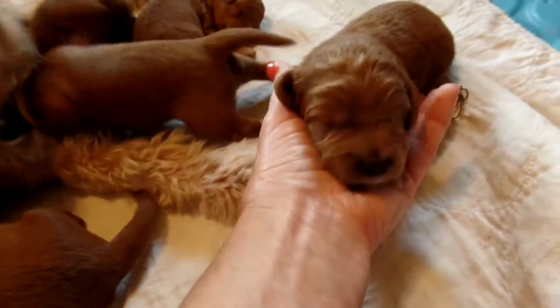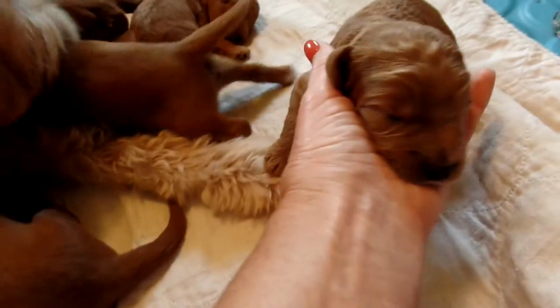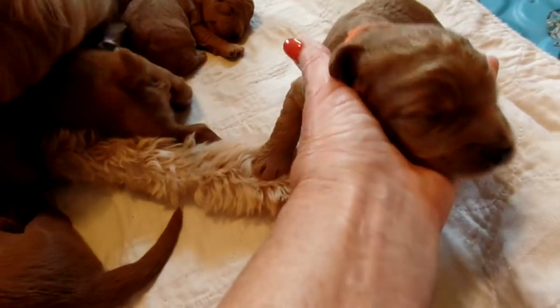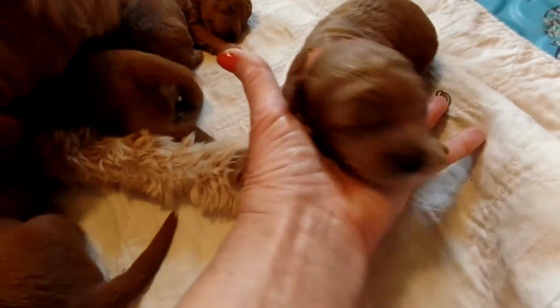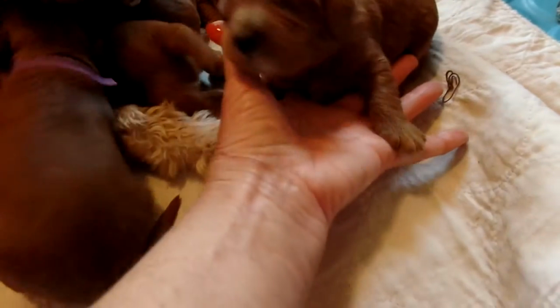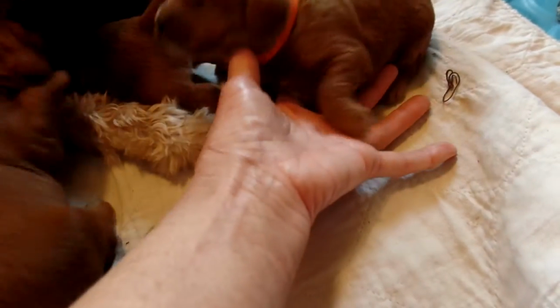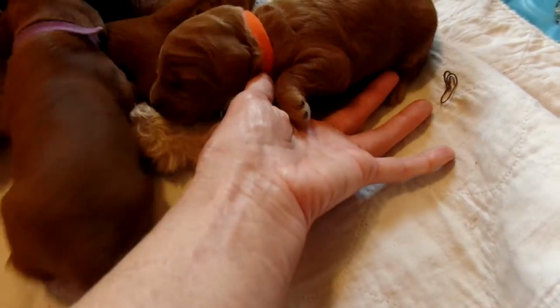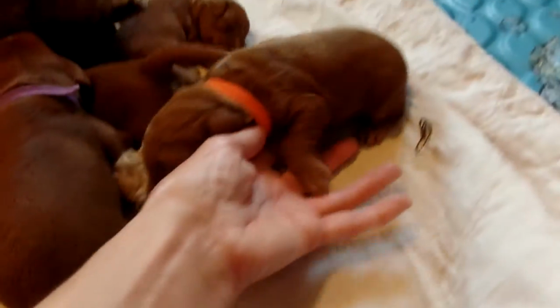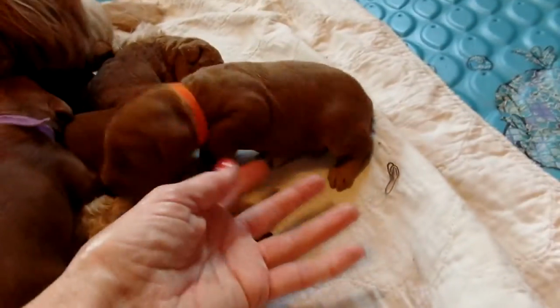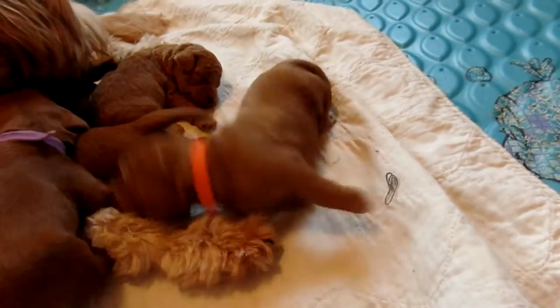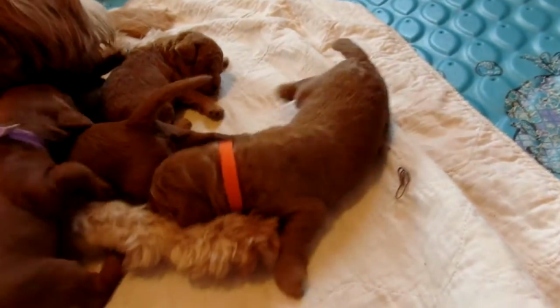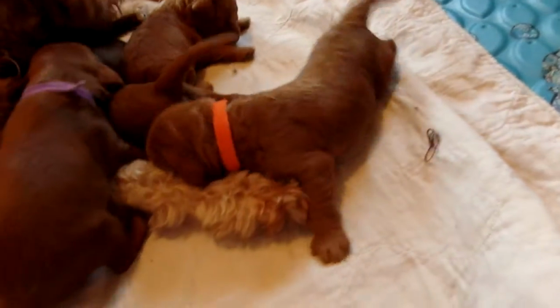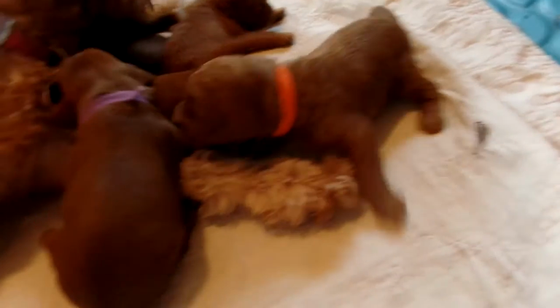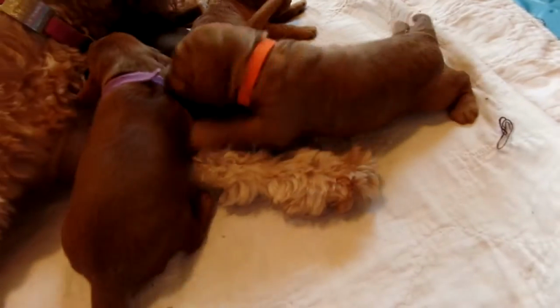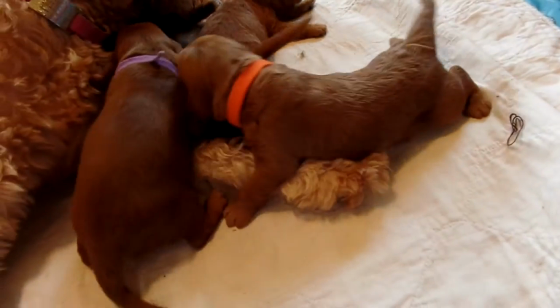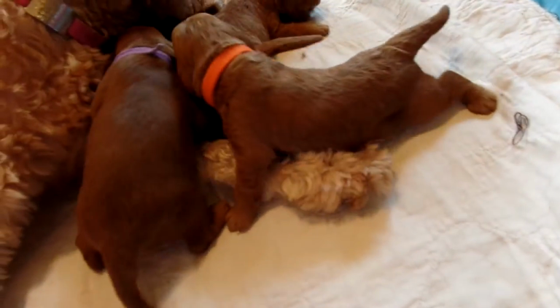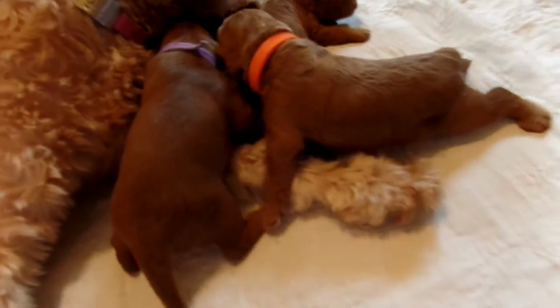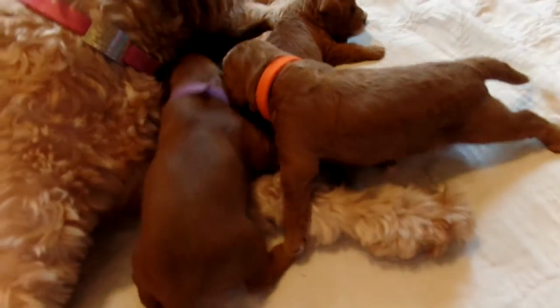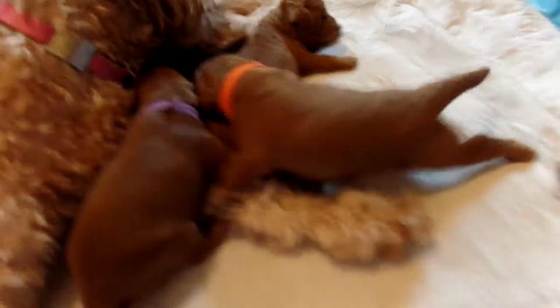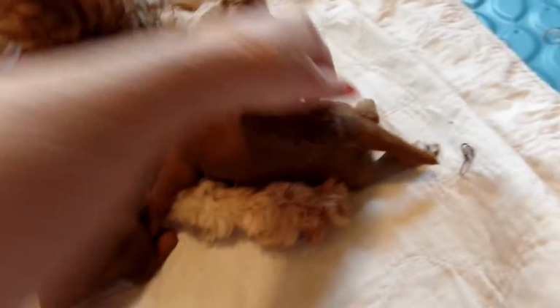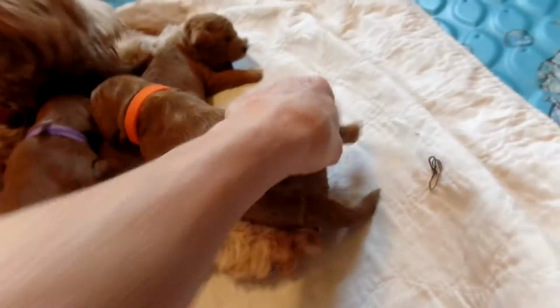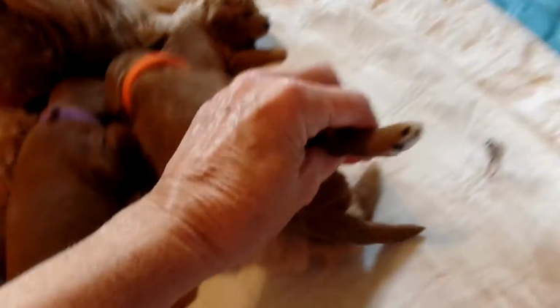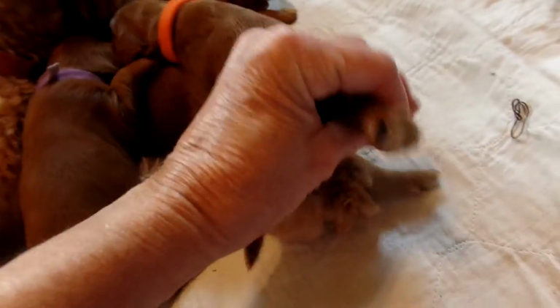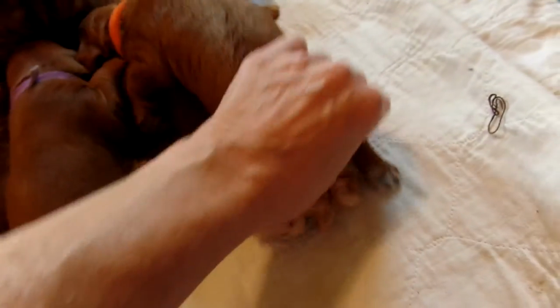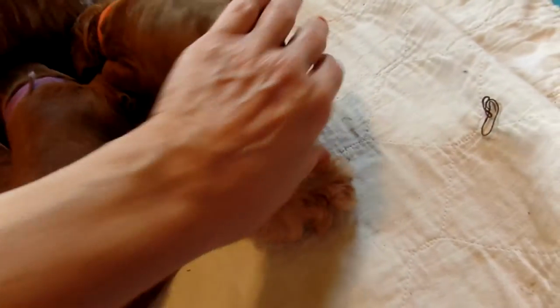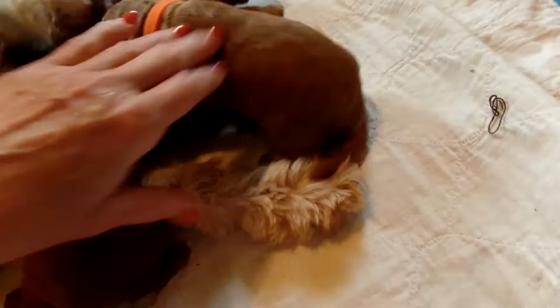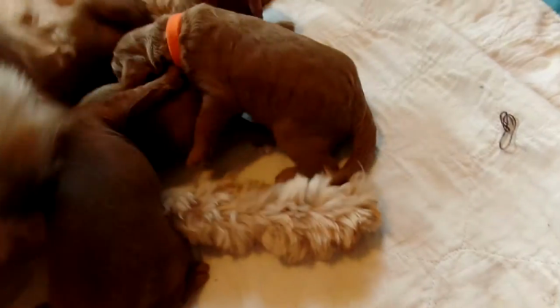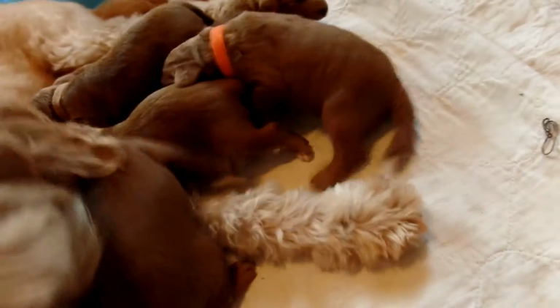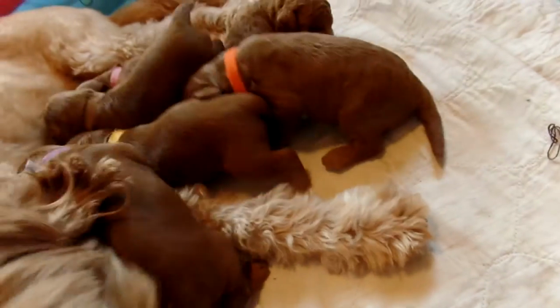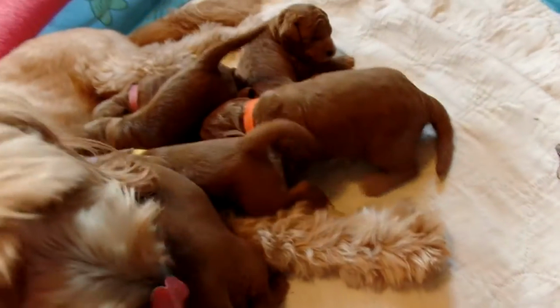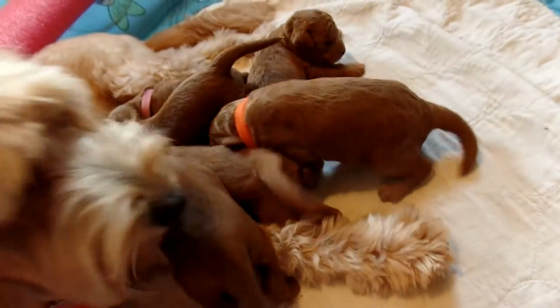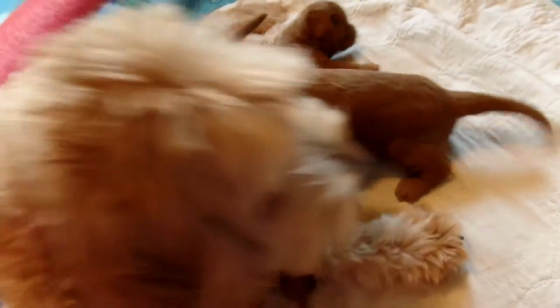Beautiful red, solid red coat all around. One of the back paws has got a little tip of white. That's Rocco.